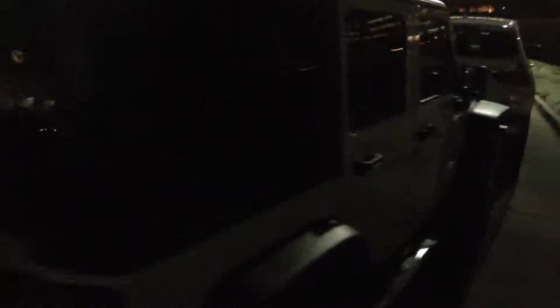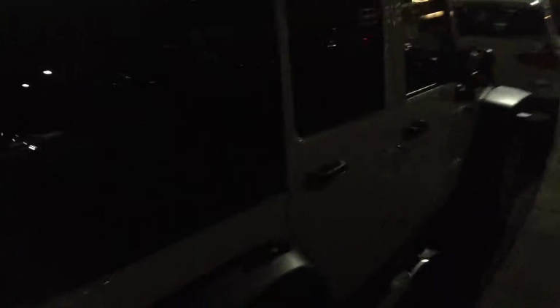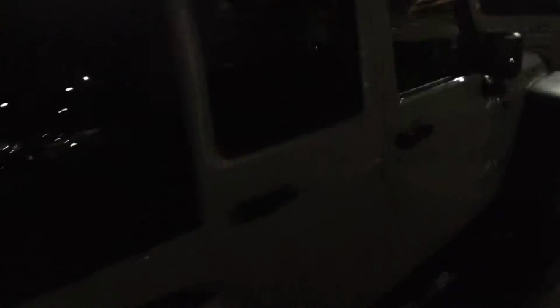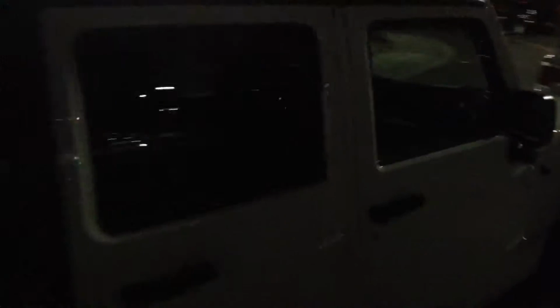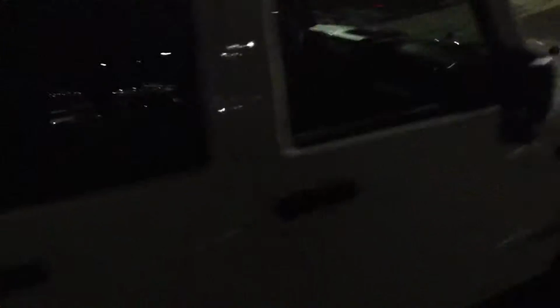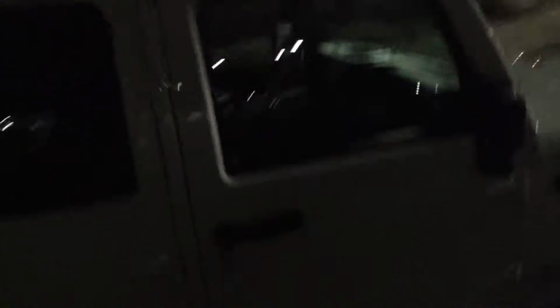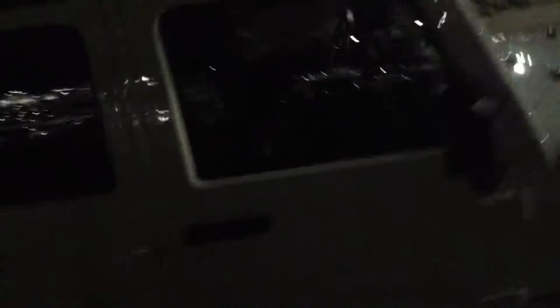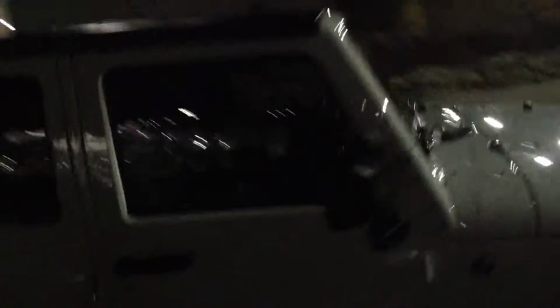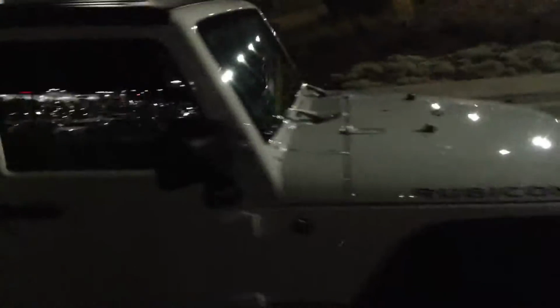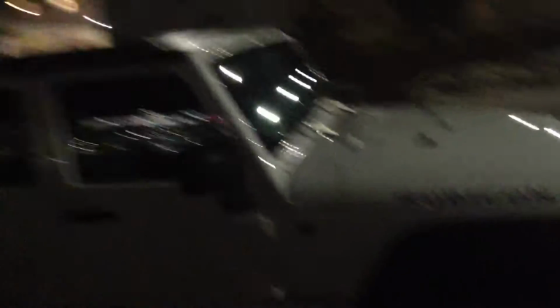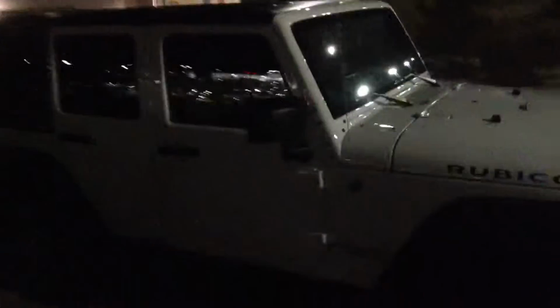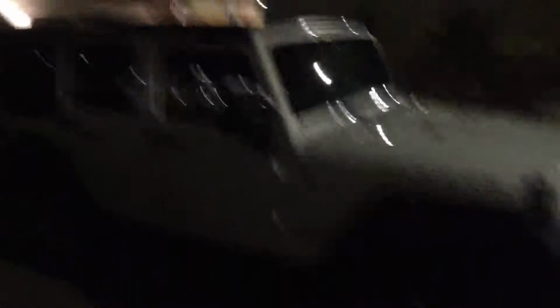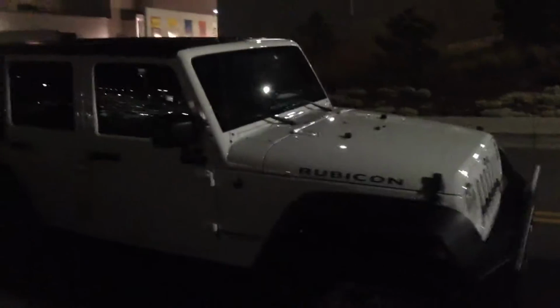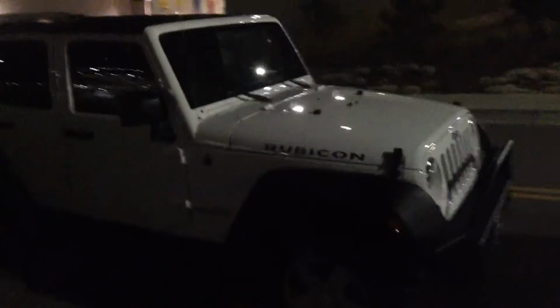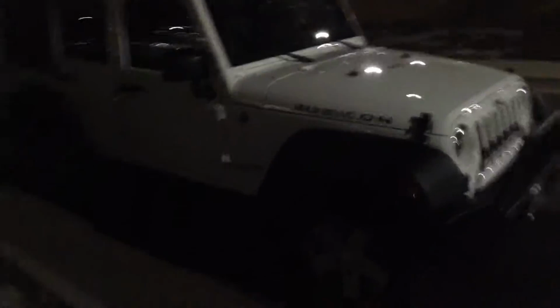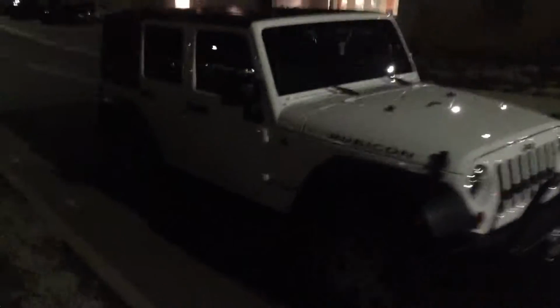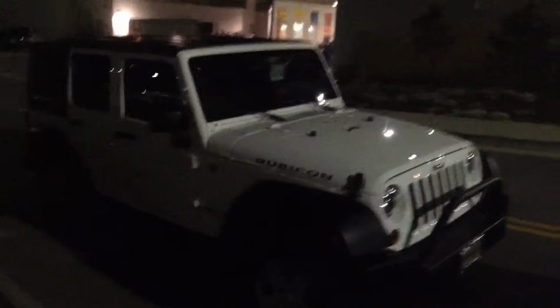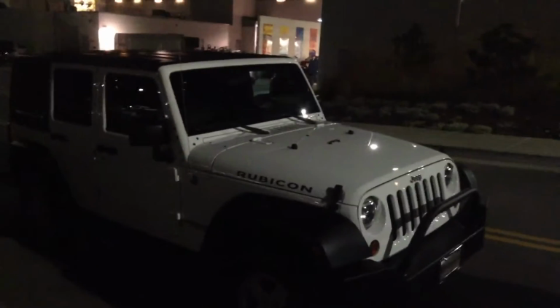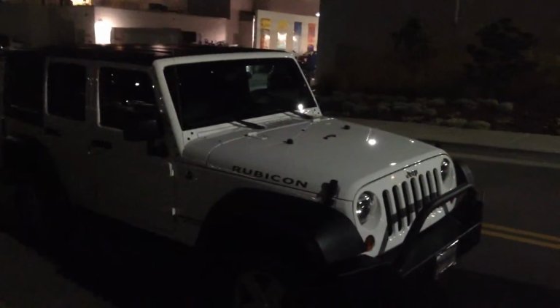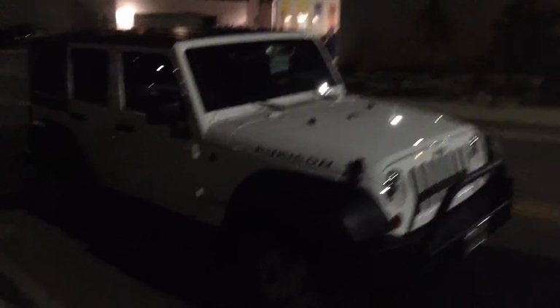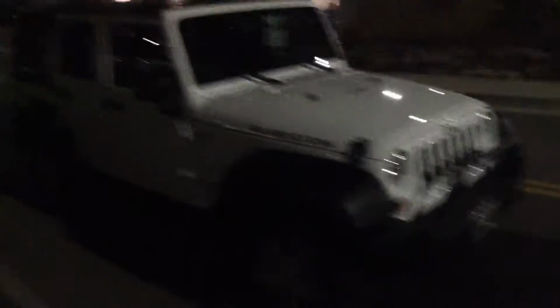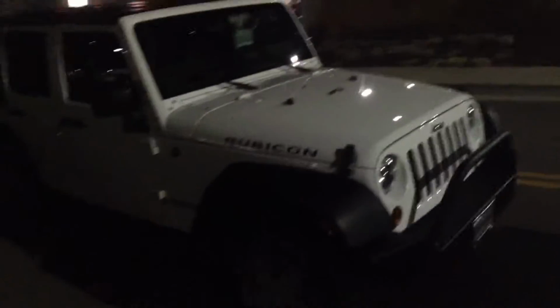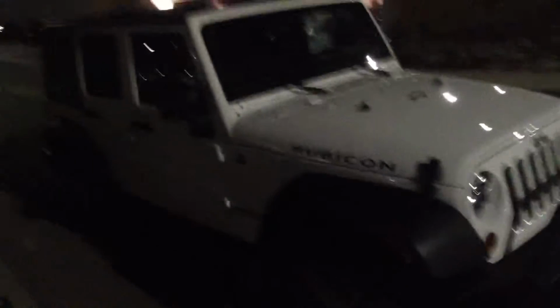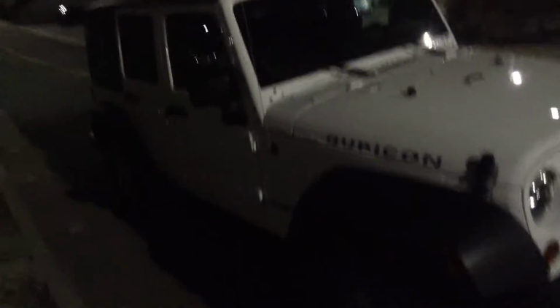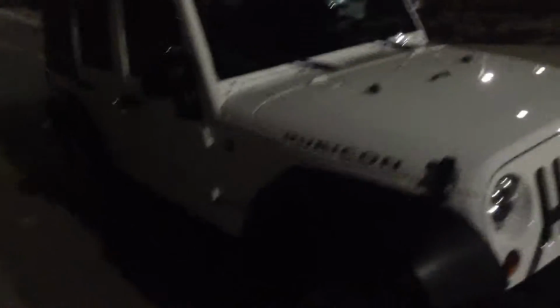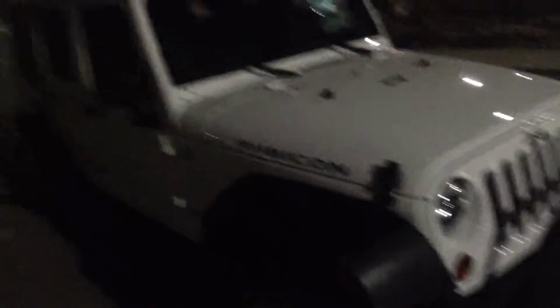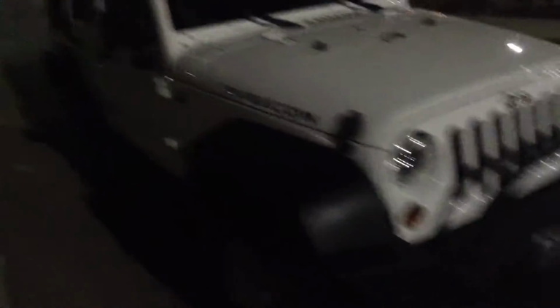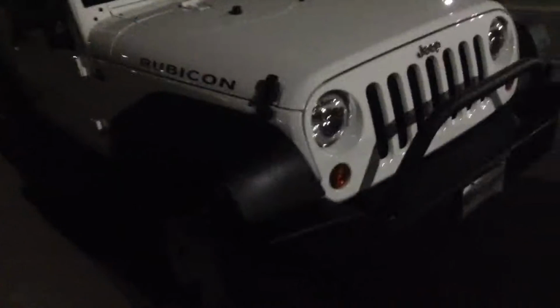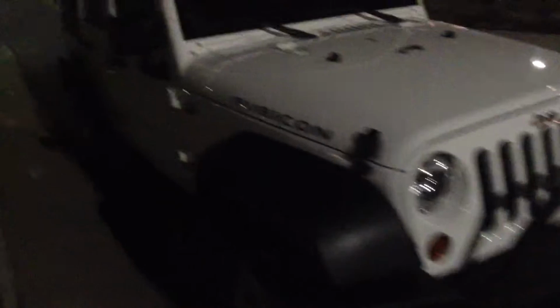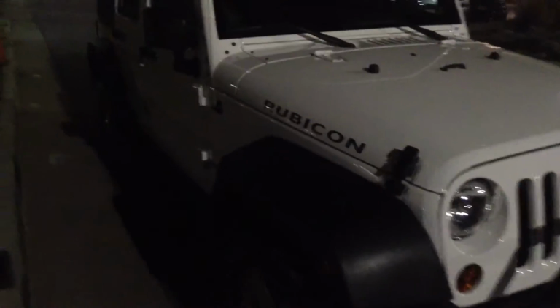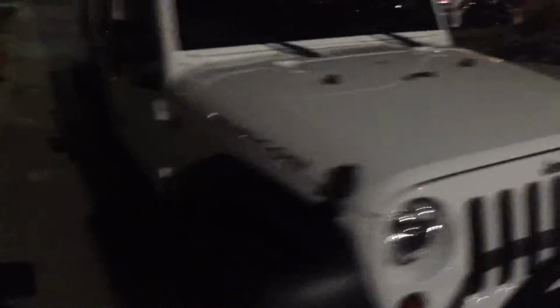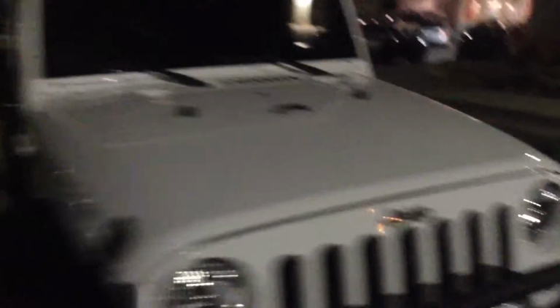Sorry for the dark video, but it is dark outside right now. Basically, interior is super clean. The outside looks great. I don't see any door dings or anything.